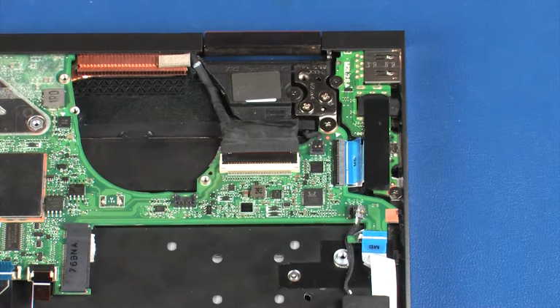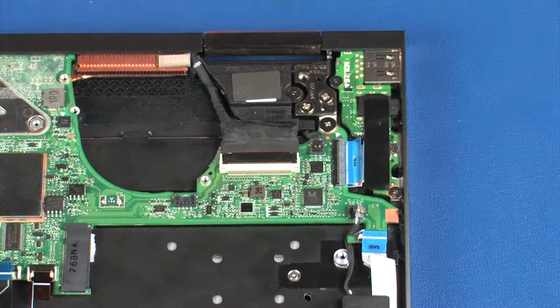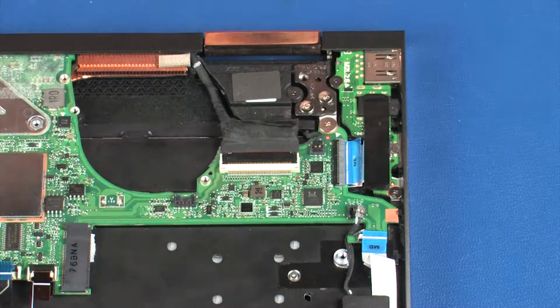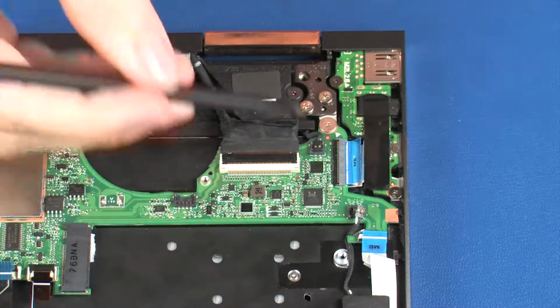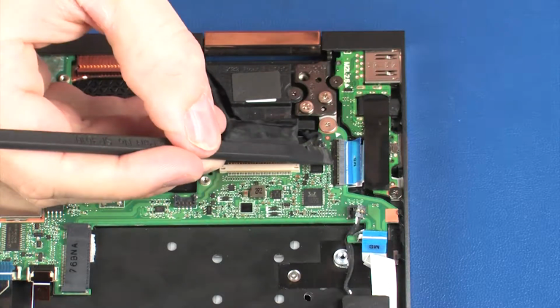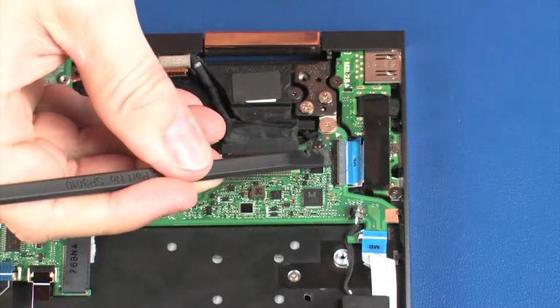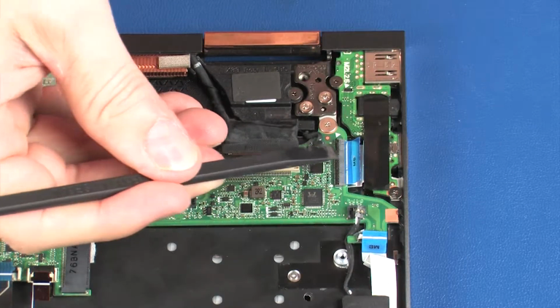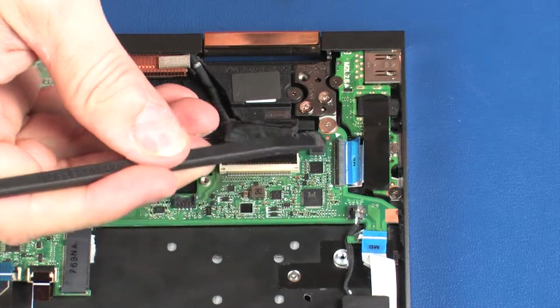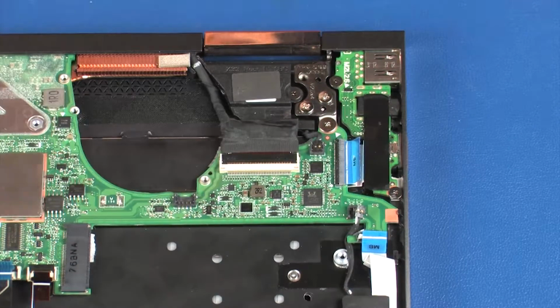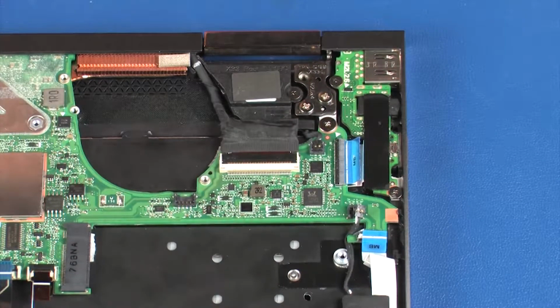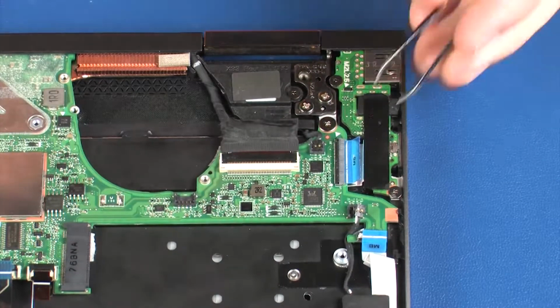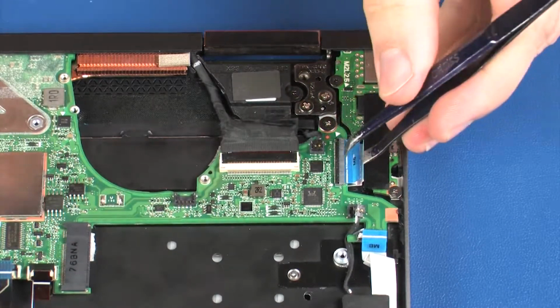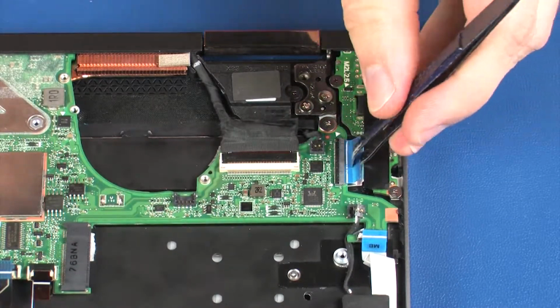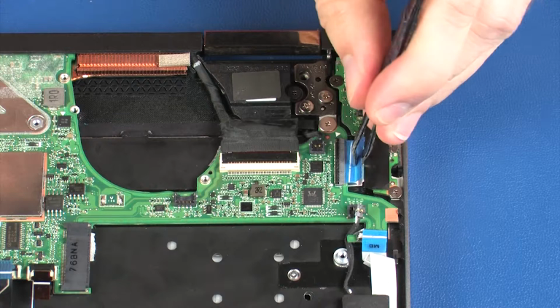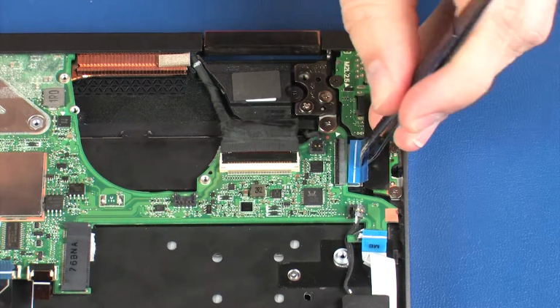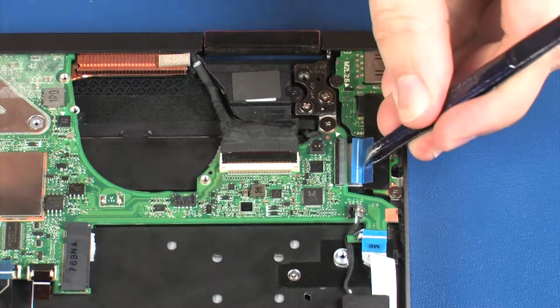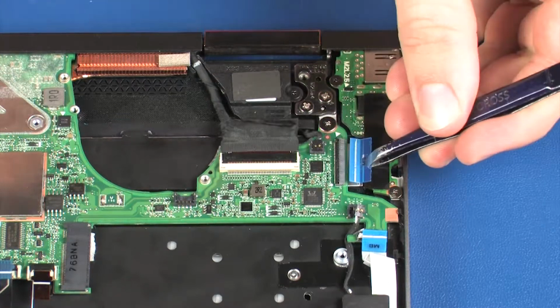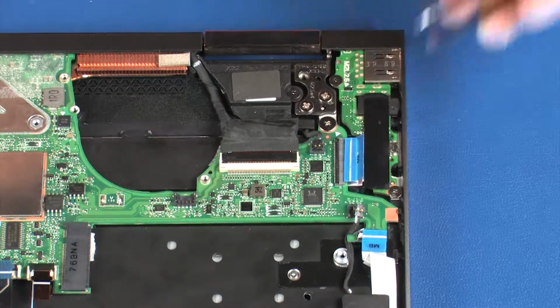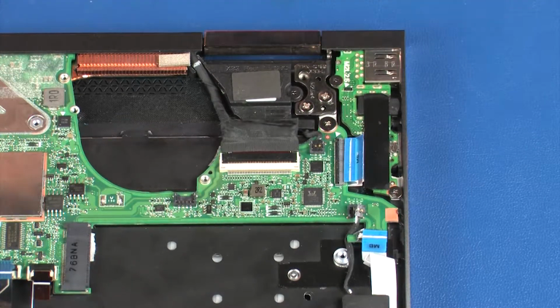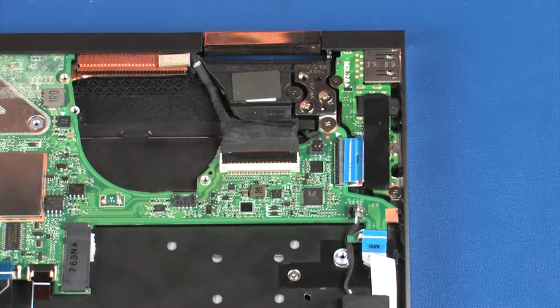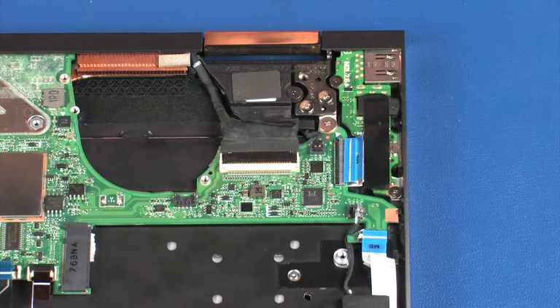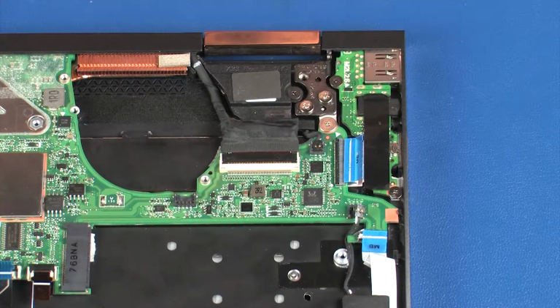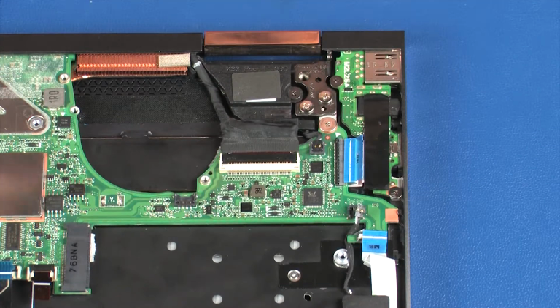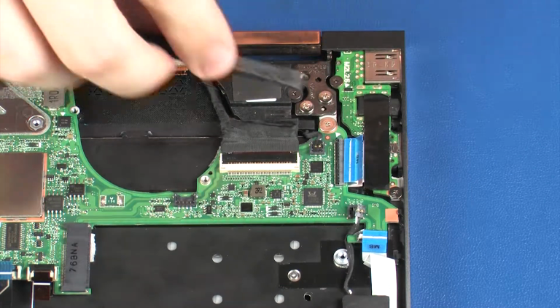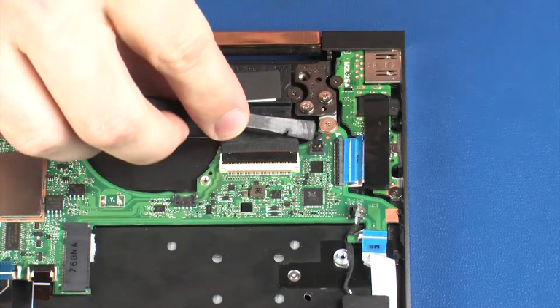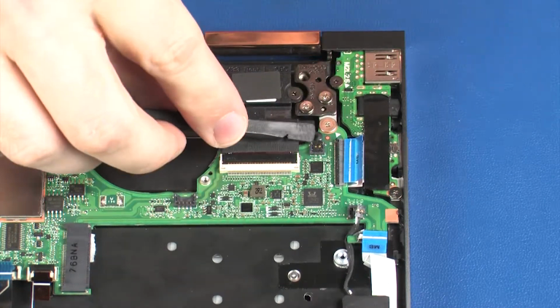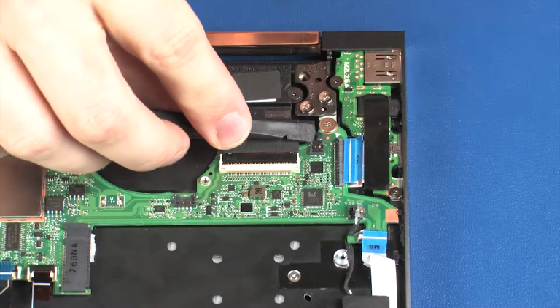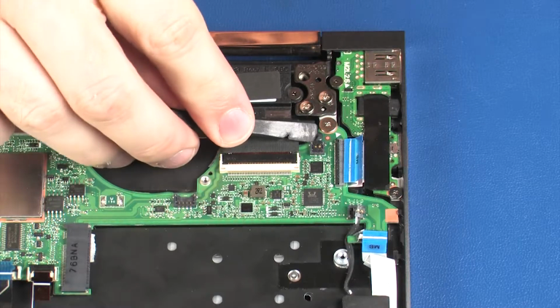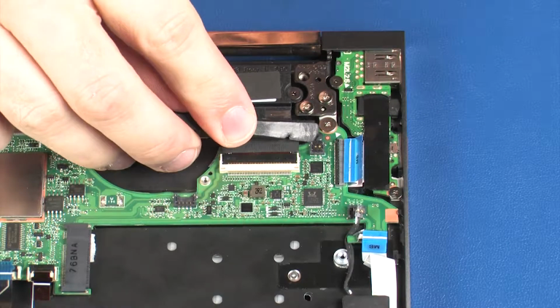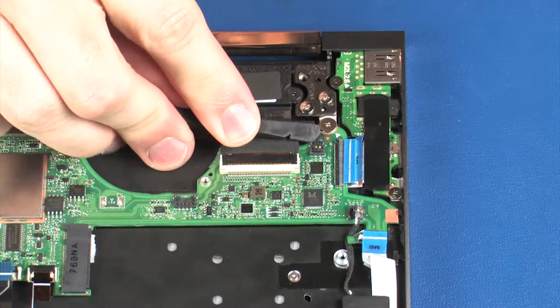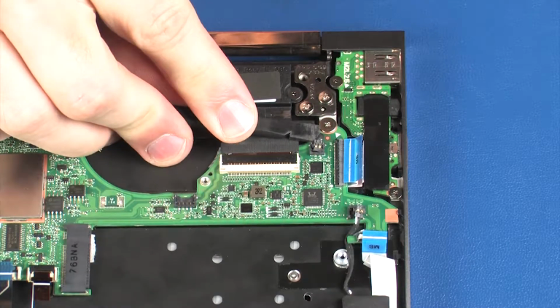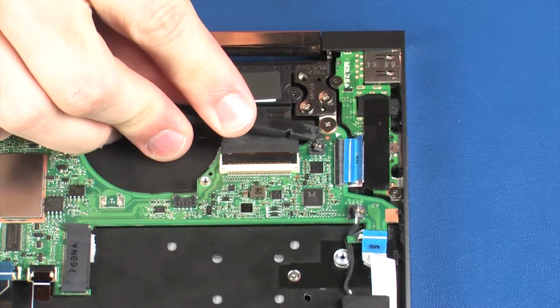Using minimal force, lift the locking bar up on the audio board ZIF connector and disconnect the audio board ribbon cable from the system board. Disconnect the left rear speaker cable from its connector on the system board.